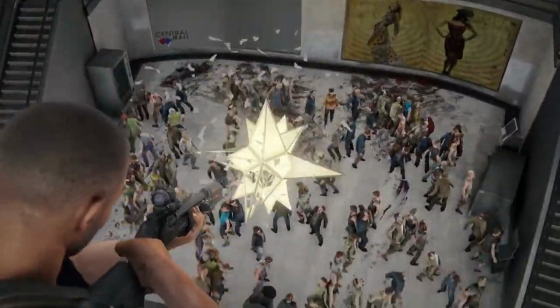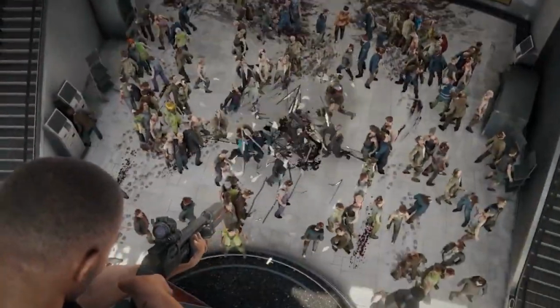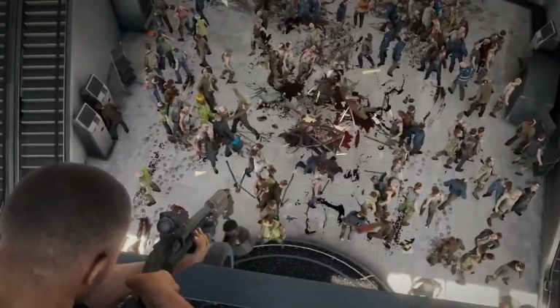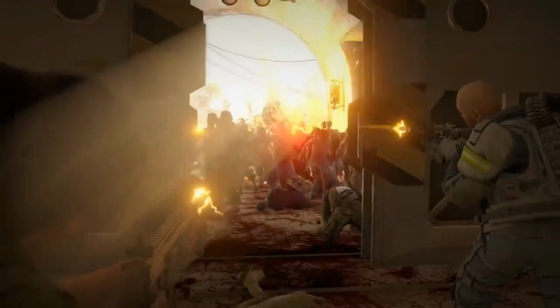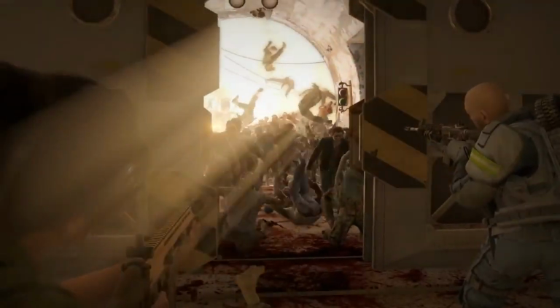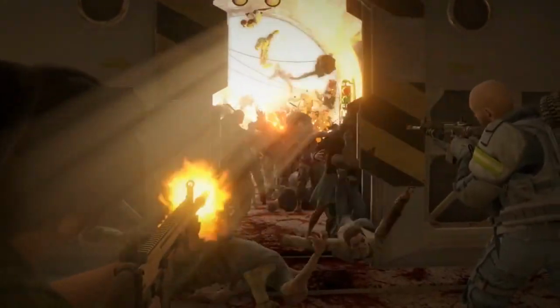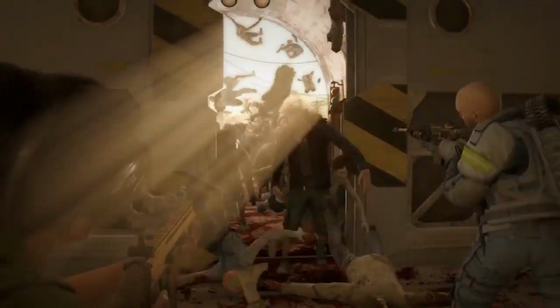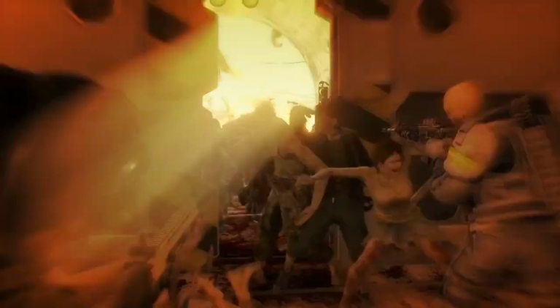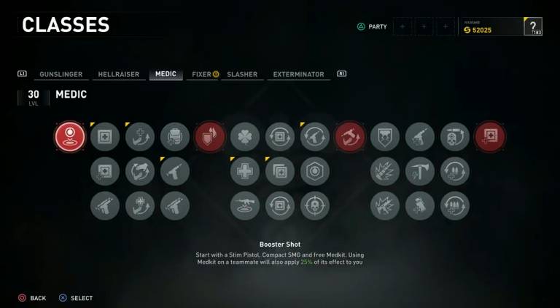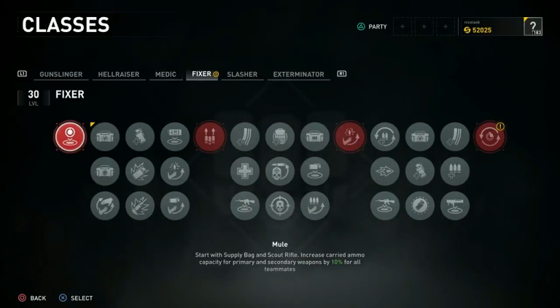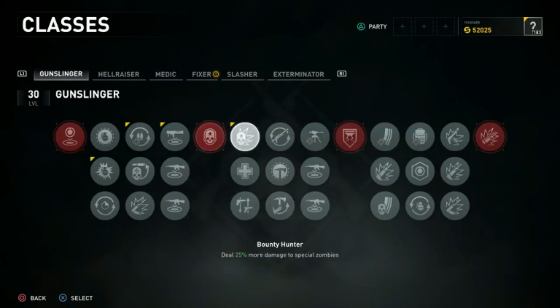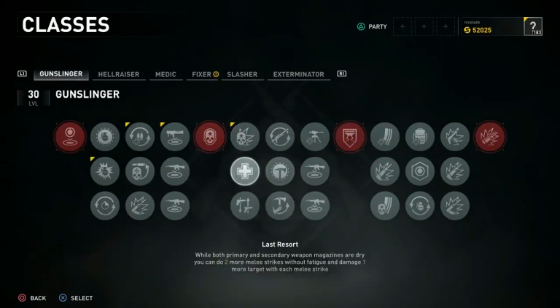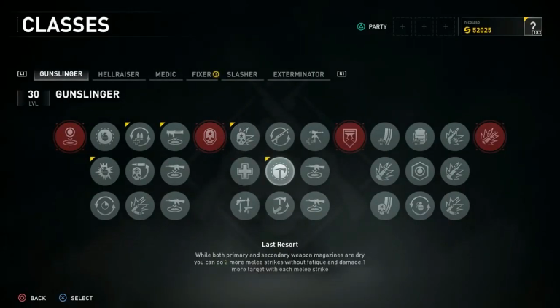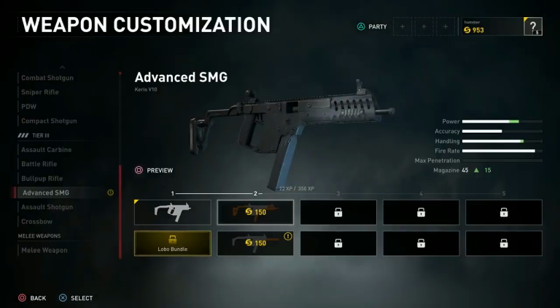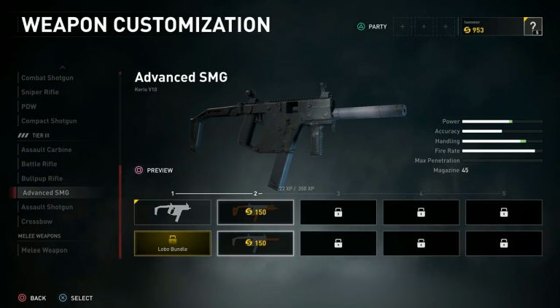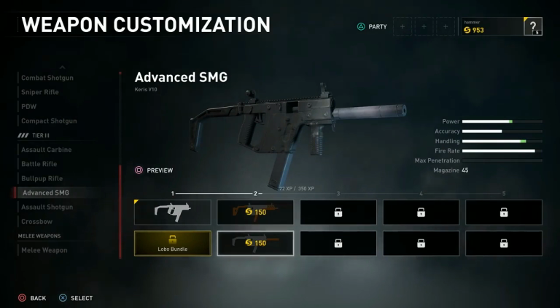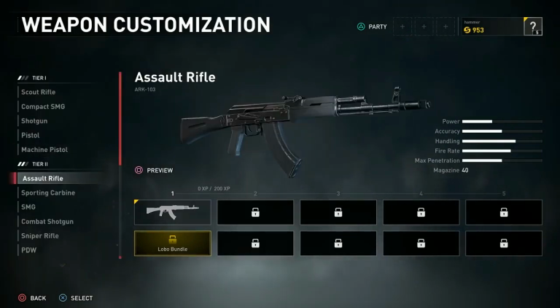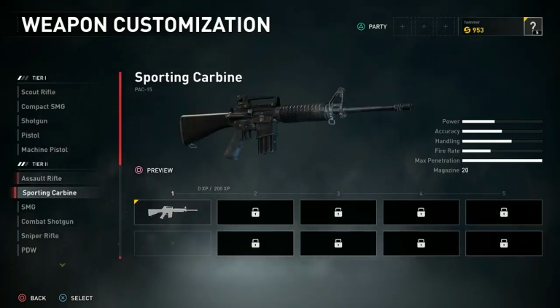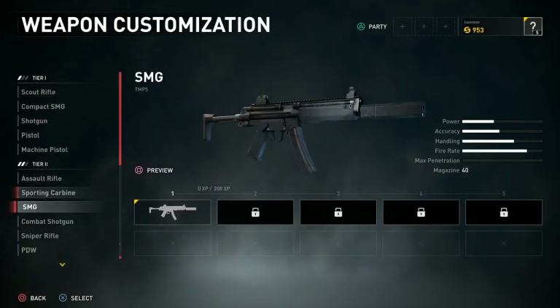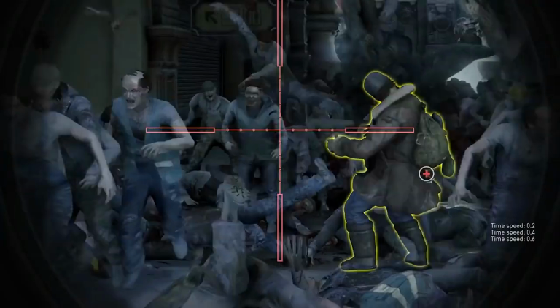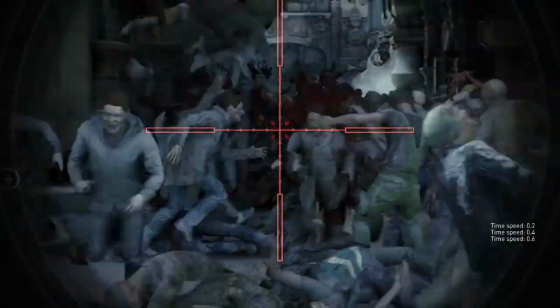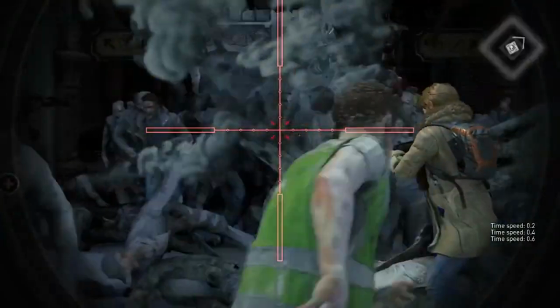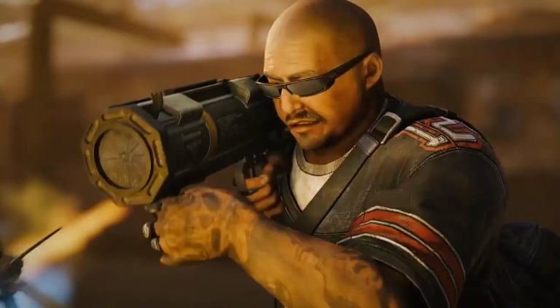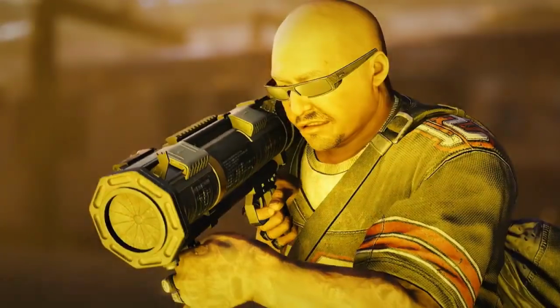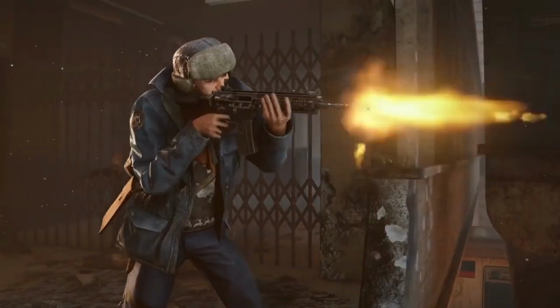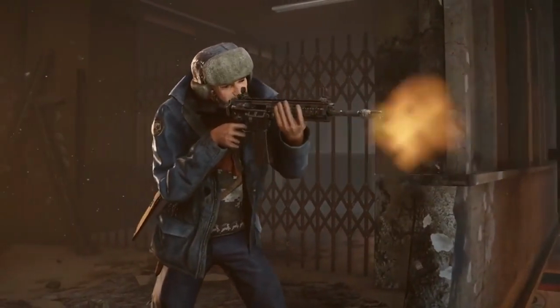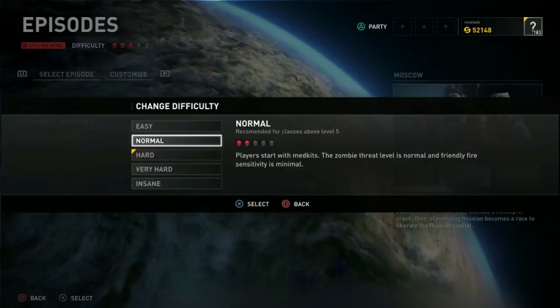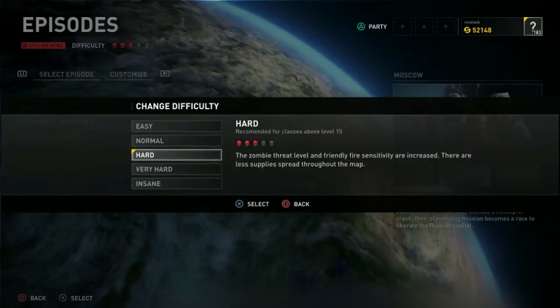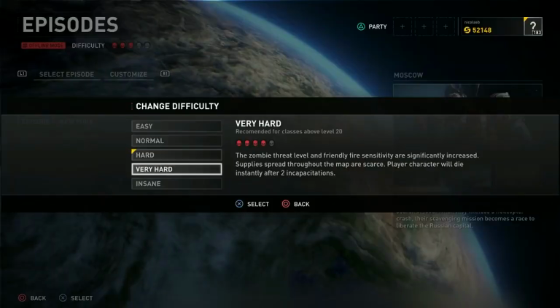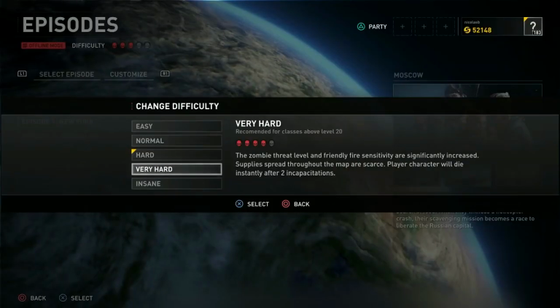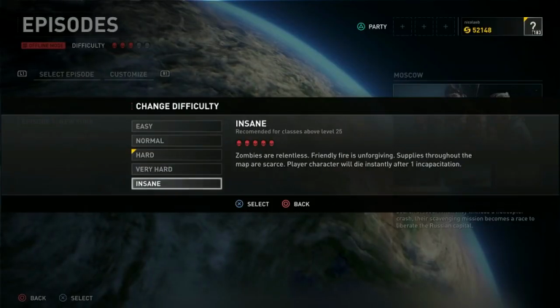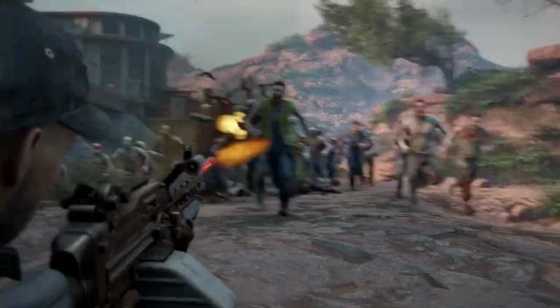Depending on your prowess upon completing each chapter, you'll be rewarded with new perks for your chosen class and points towards upgrades for each weapon. As you and your squad unlock more, you'll be able to take on higher difficulties, meaning even greater rewards.